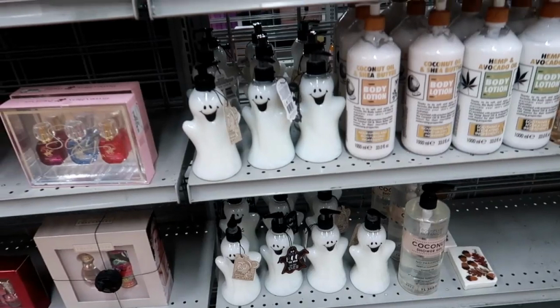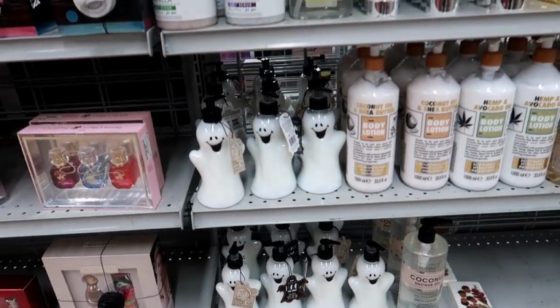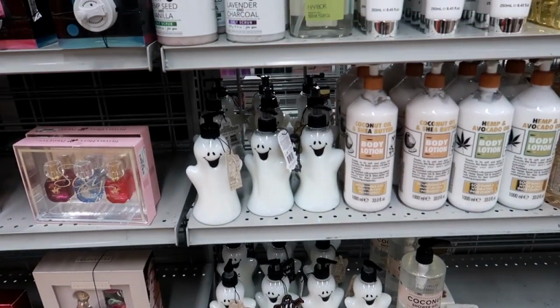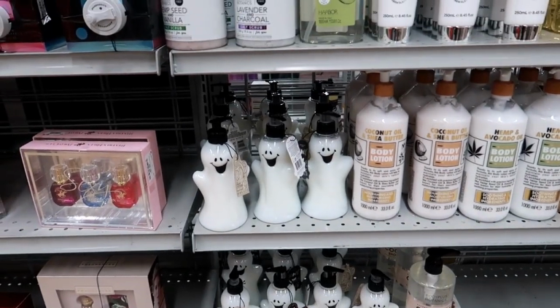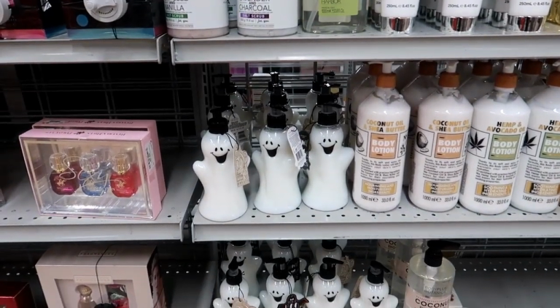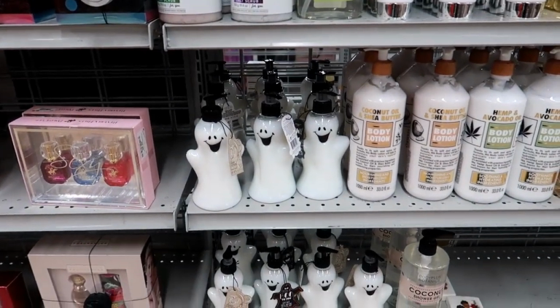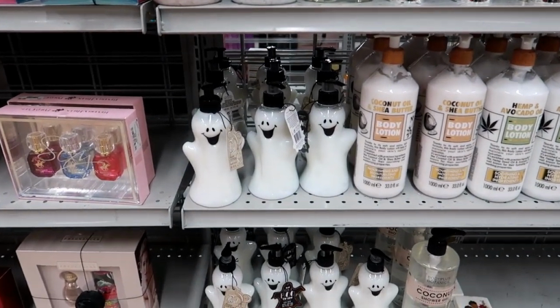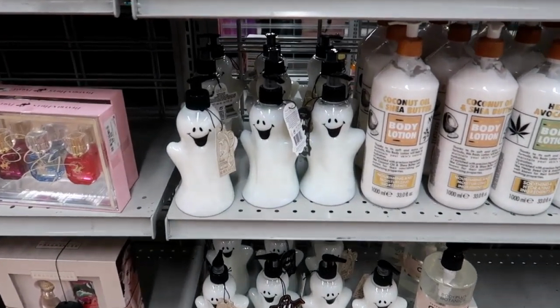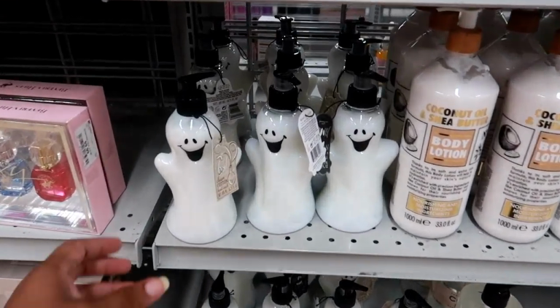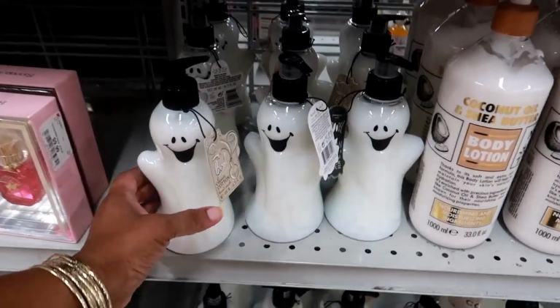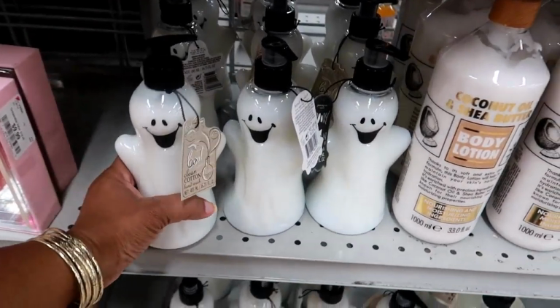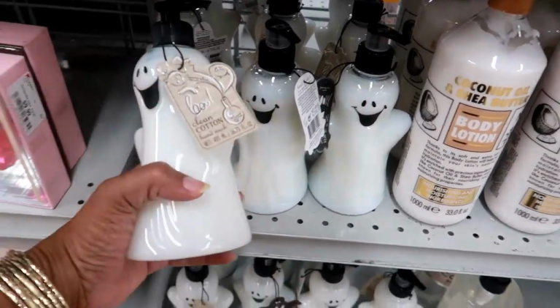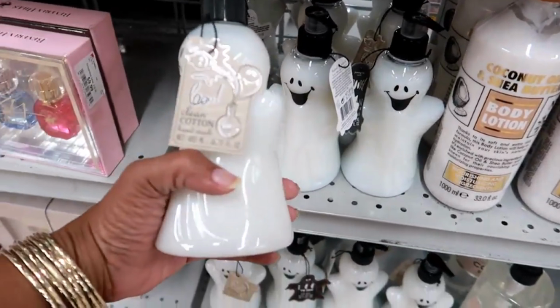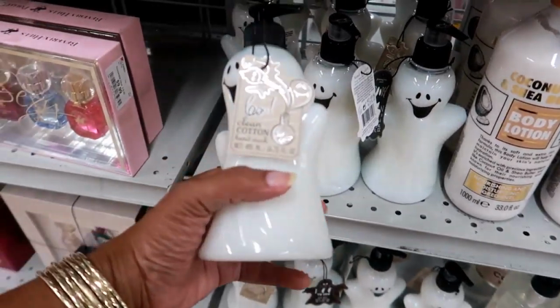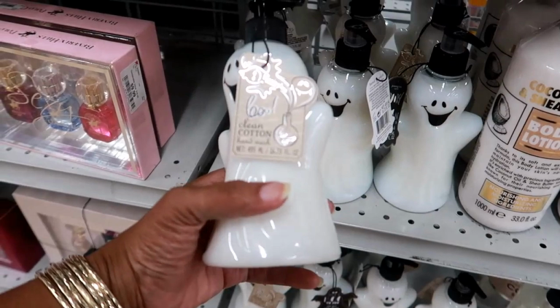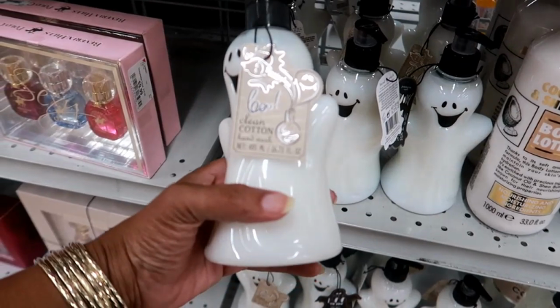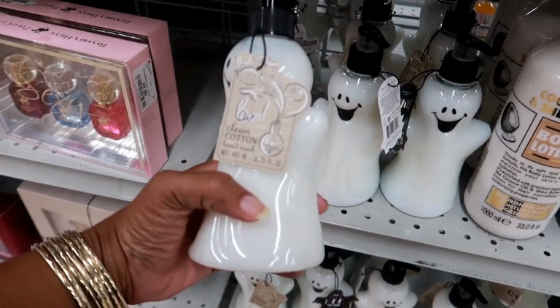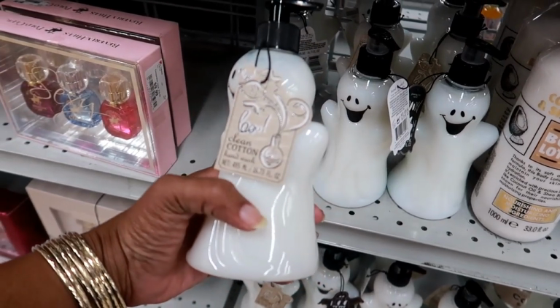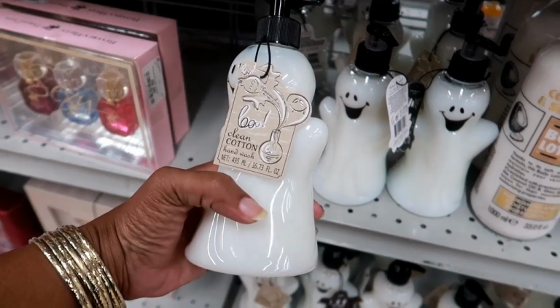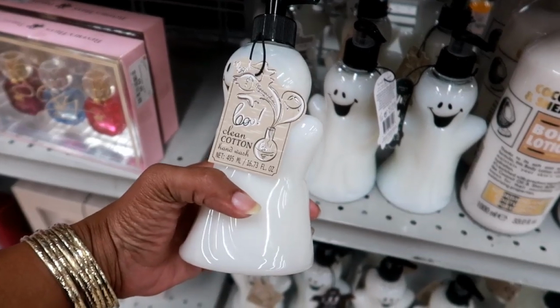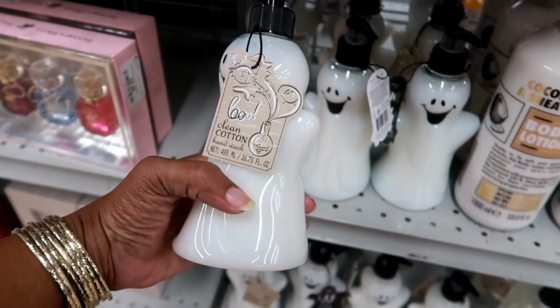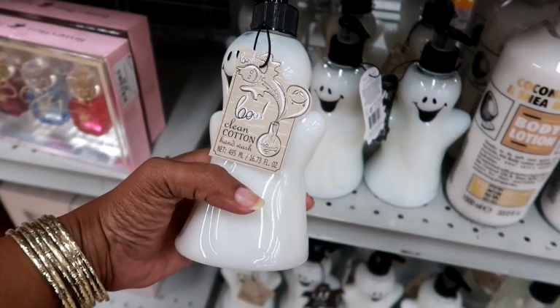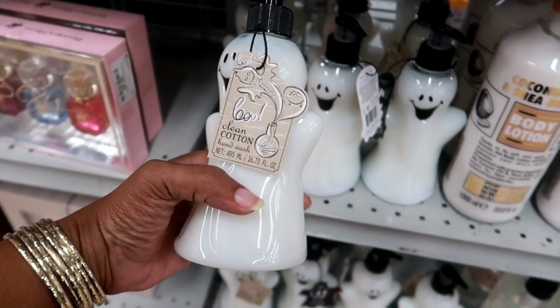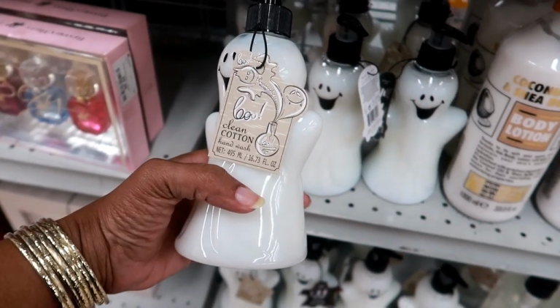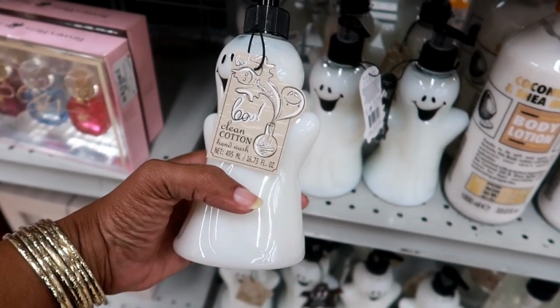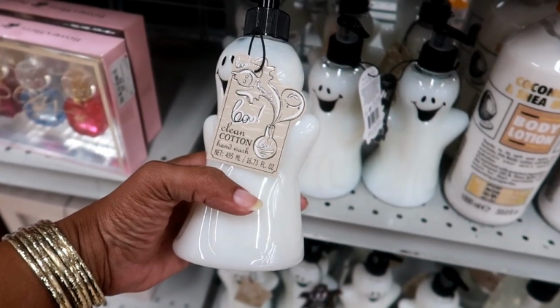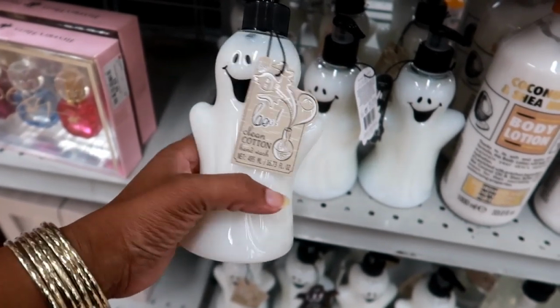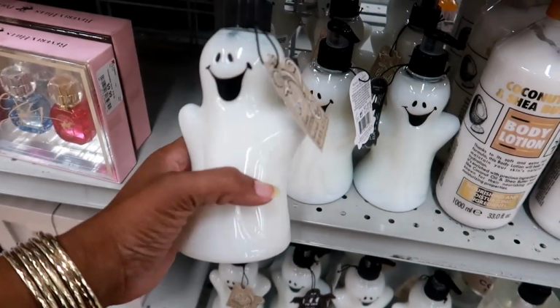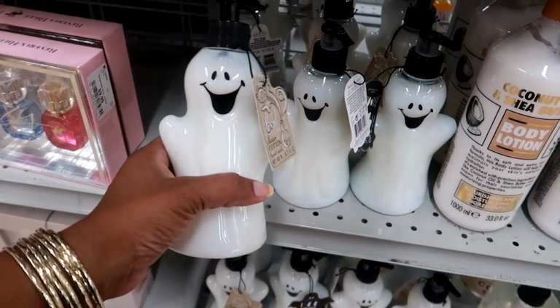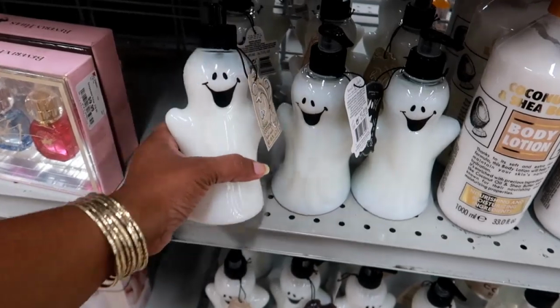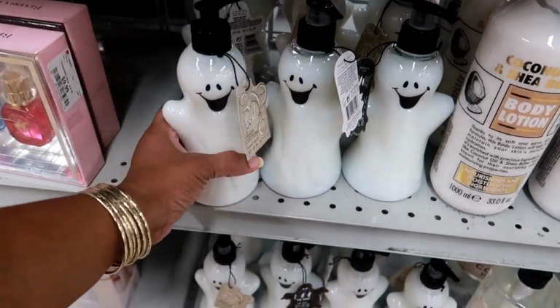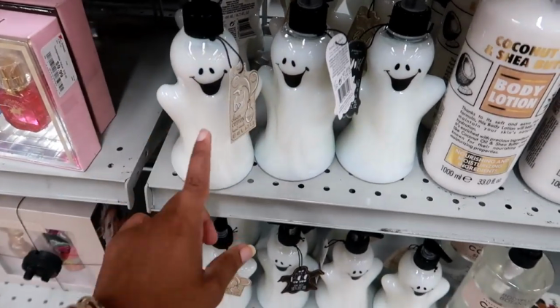Hey, welcome back! I'm back at Burlington just looking around for some other stuff, and of course I'm gonna bring you guys with me. This is clean cotton hand wash in this cute little ghost container, $3.99.